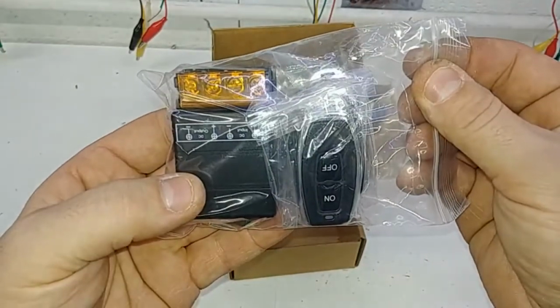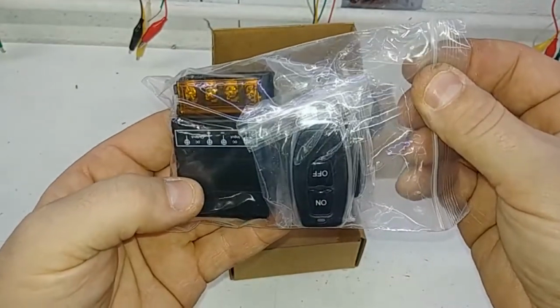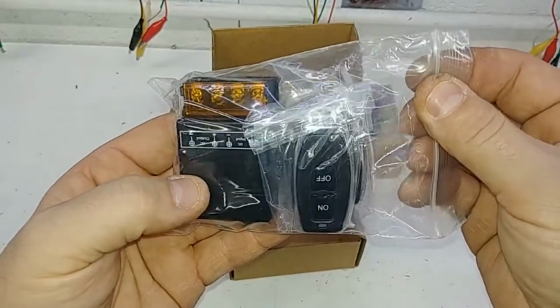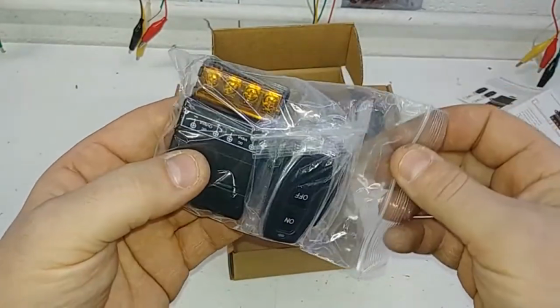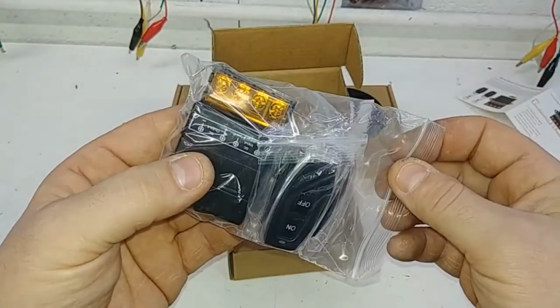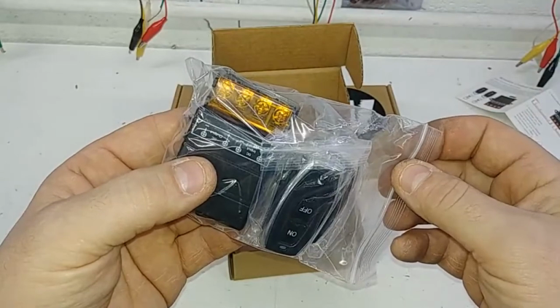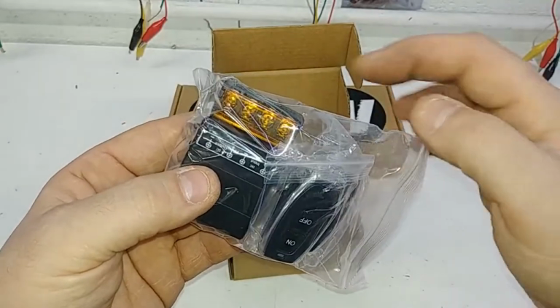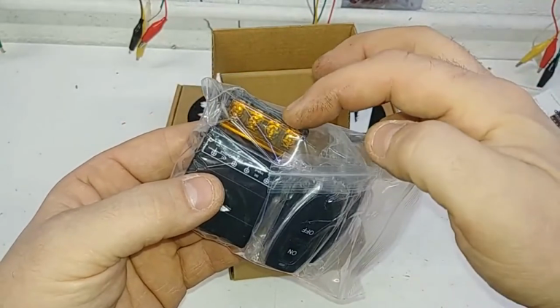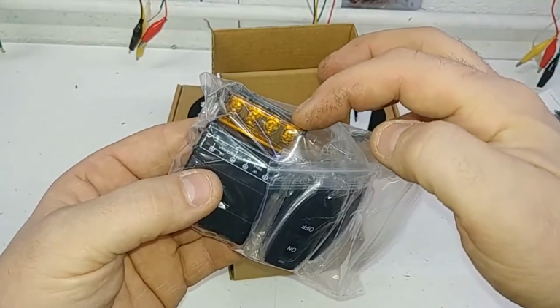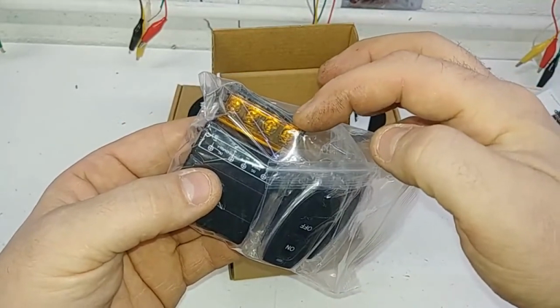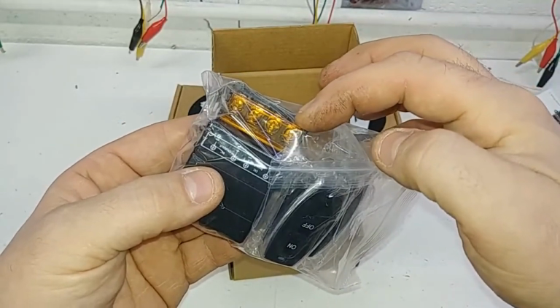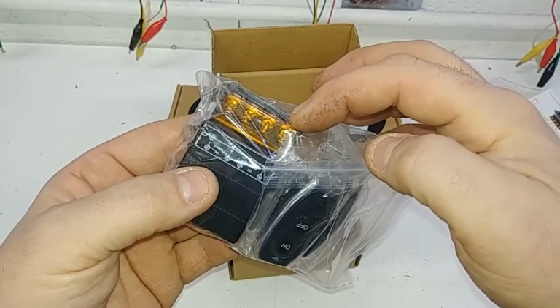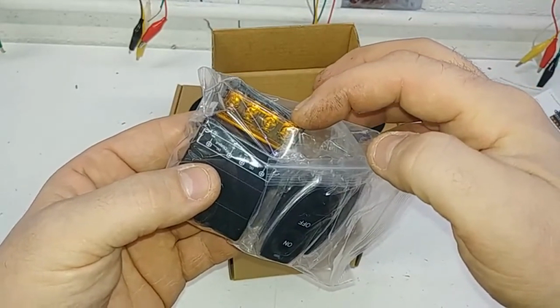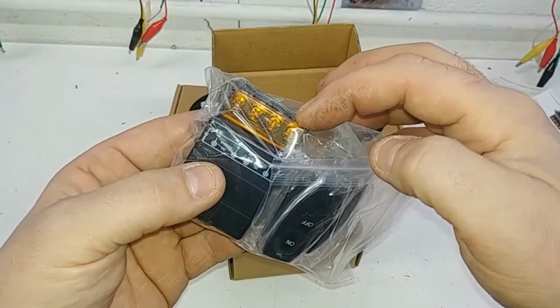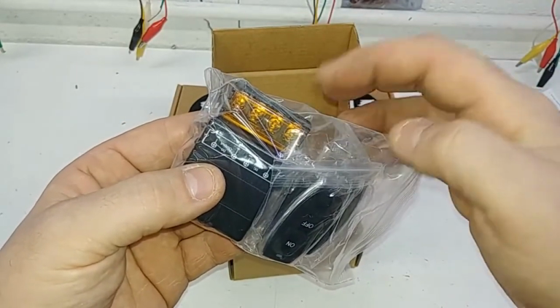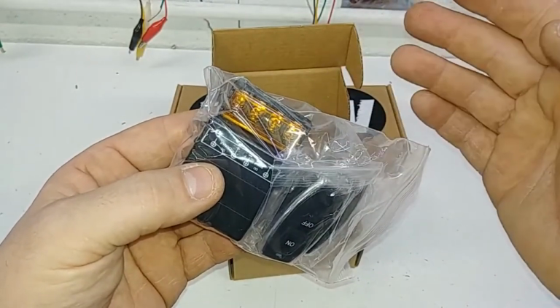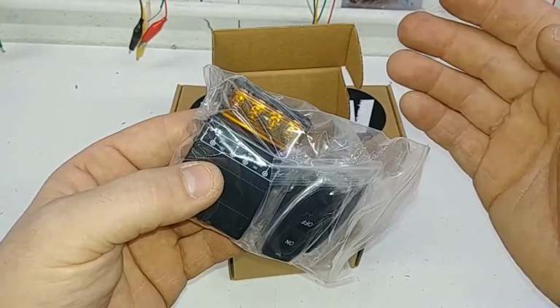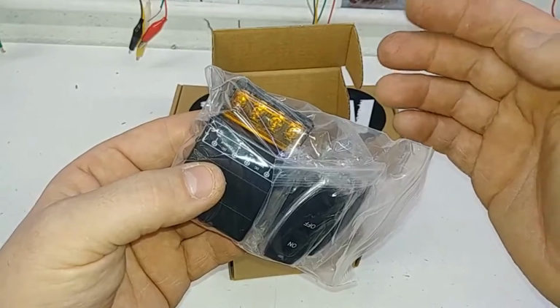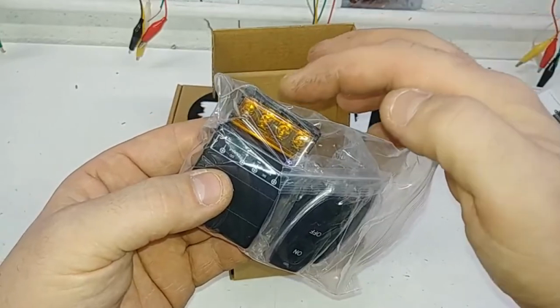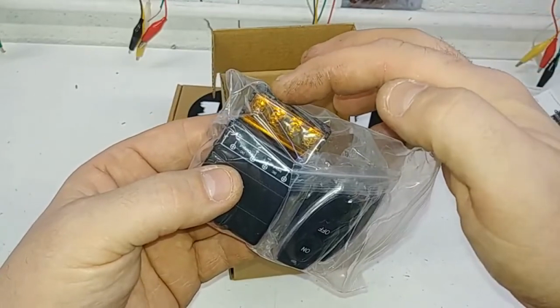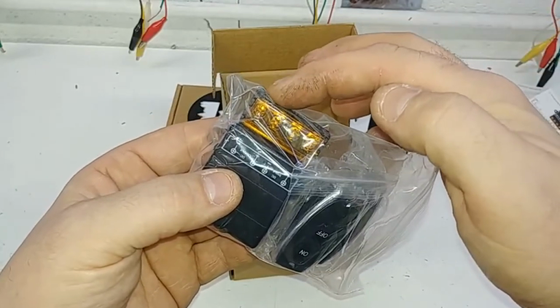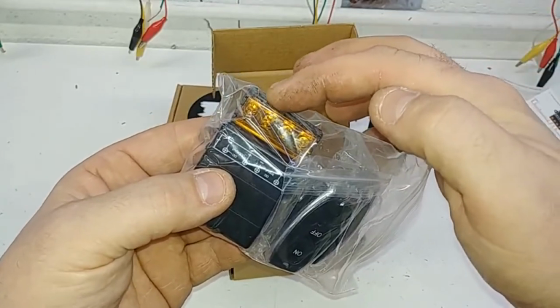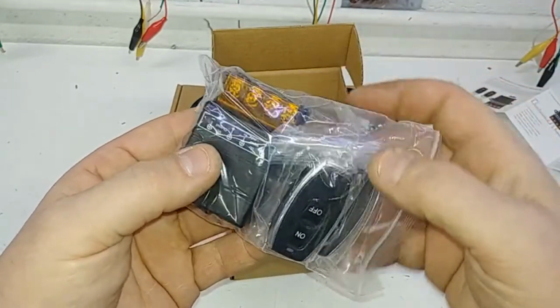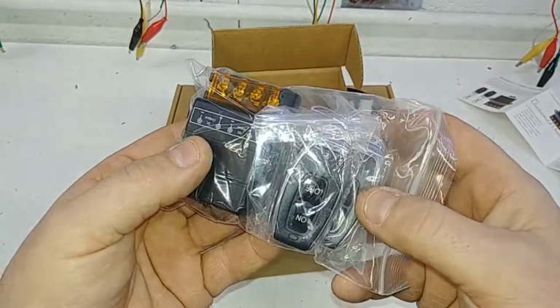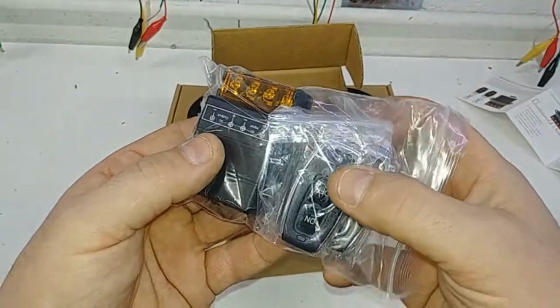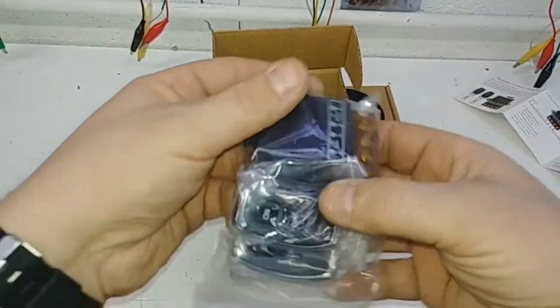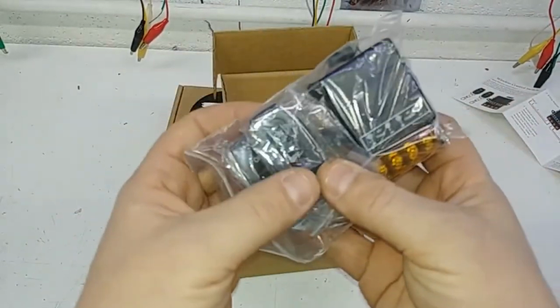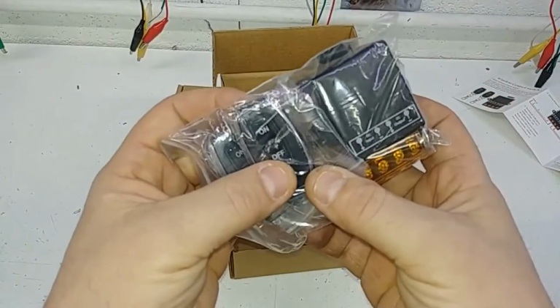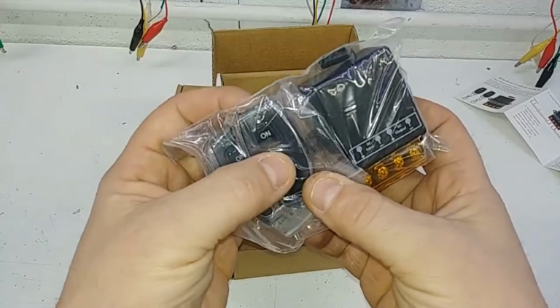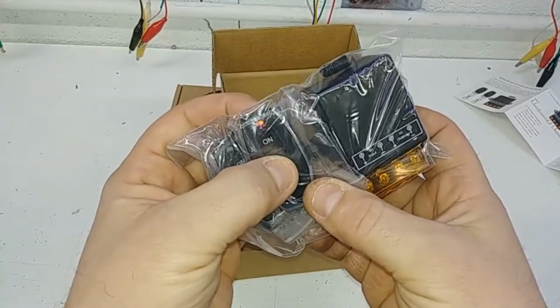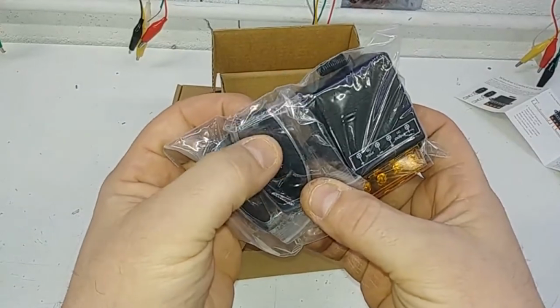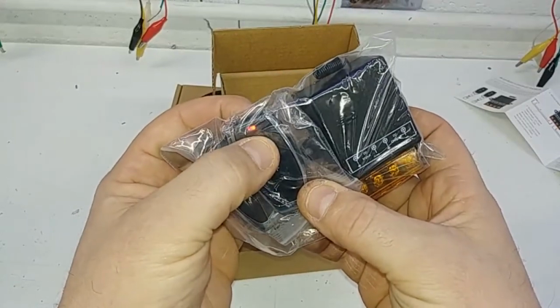This is a very simple, easy to use product. Power and ground in — just feed it some power and ground from a fused wire off the battery, and accessories right here for out. Simple operation, just on and off.